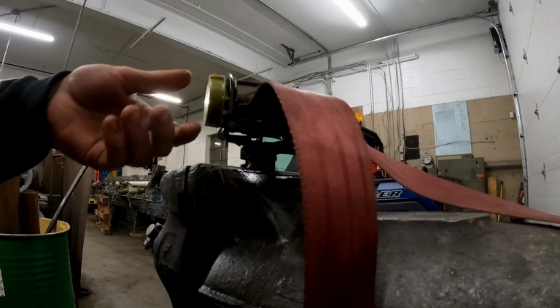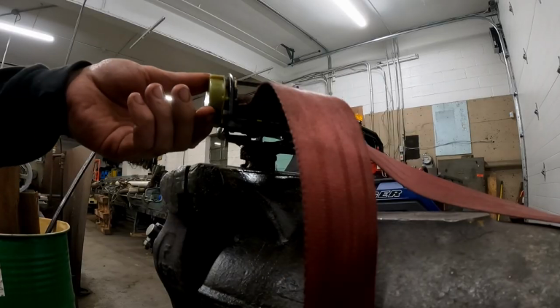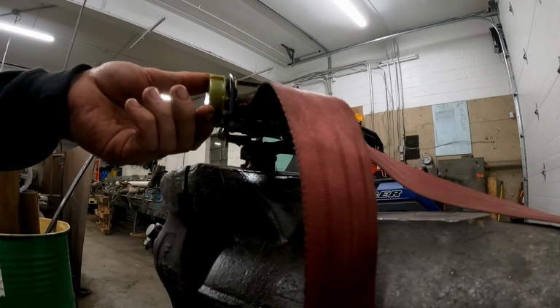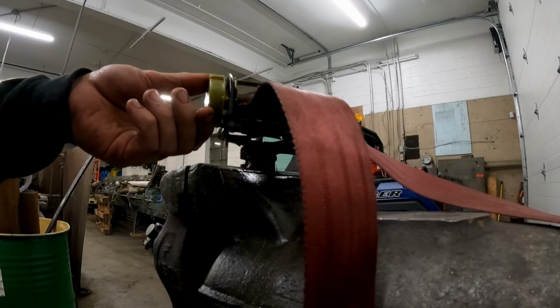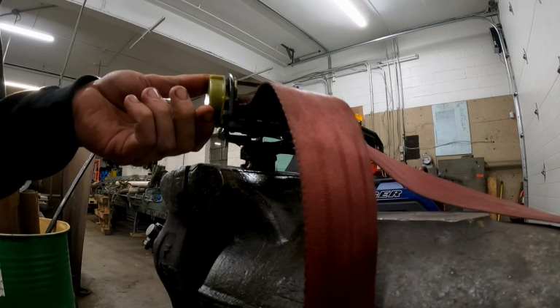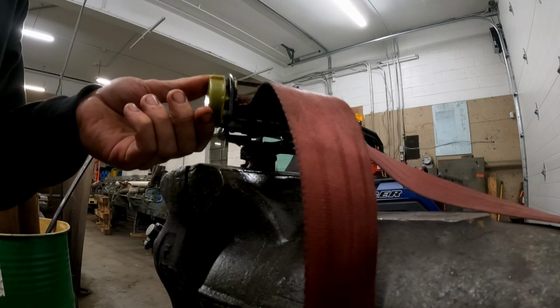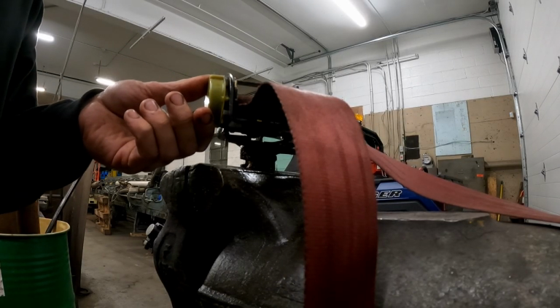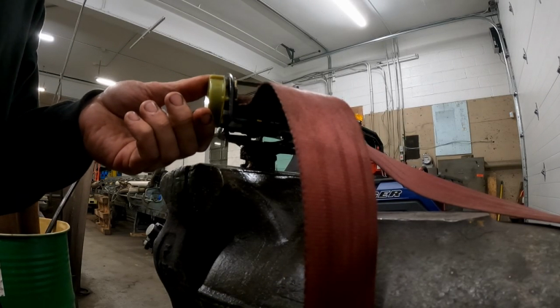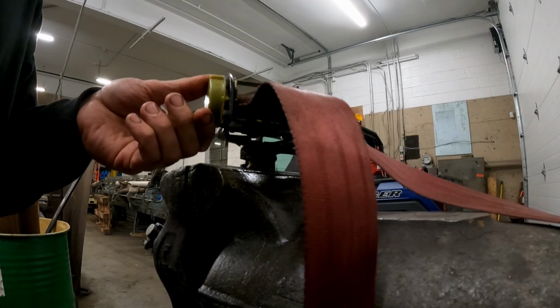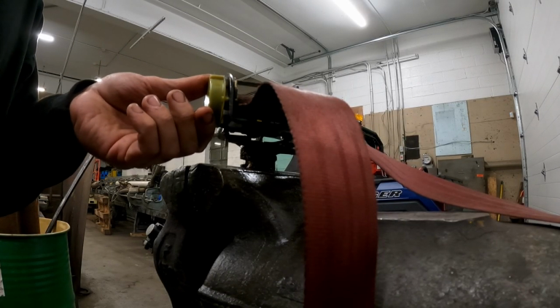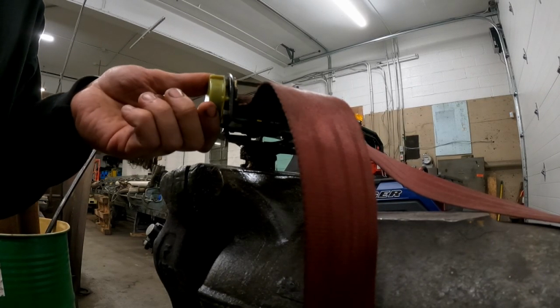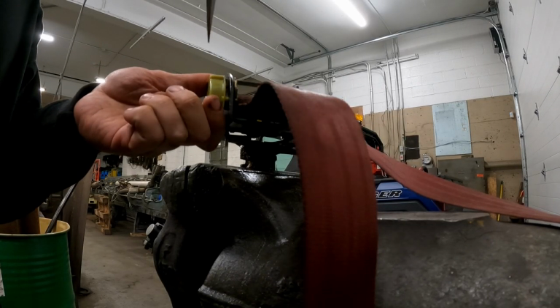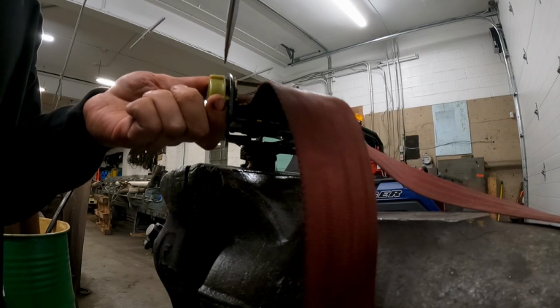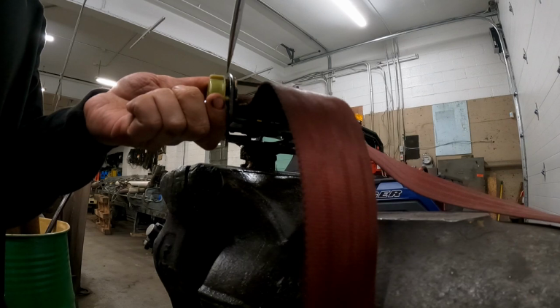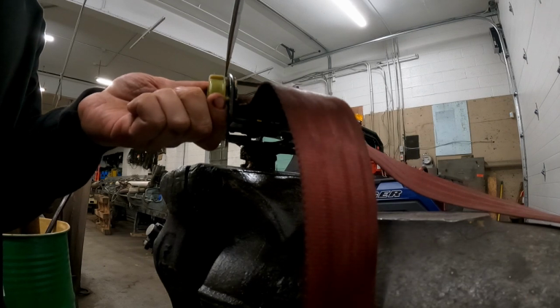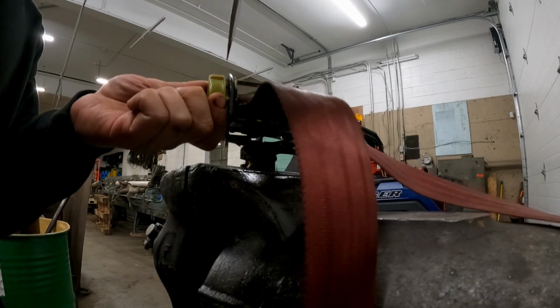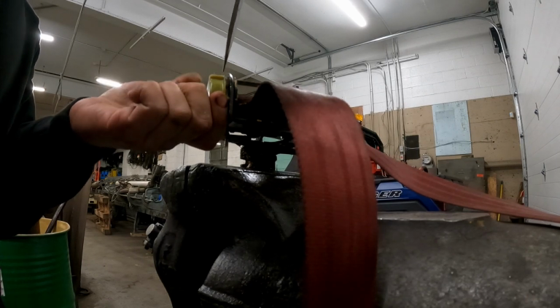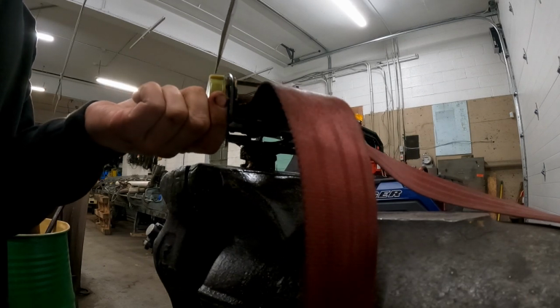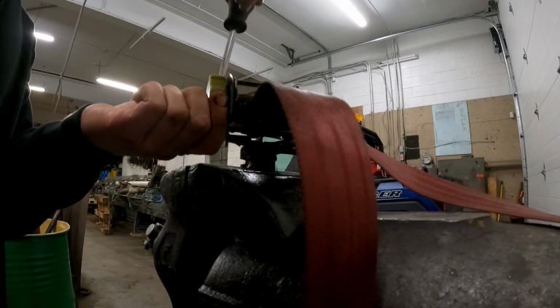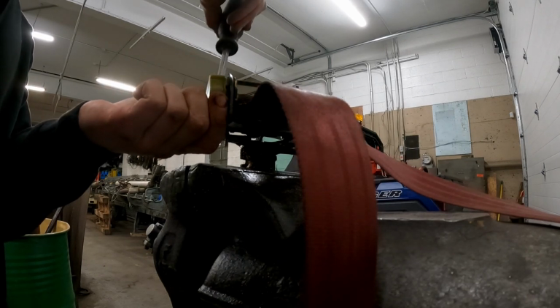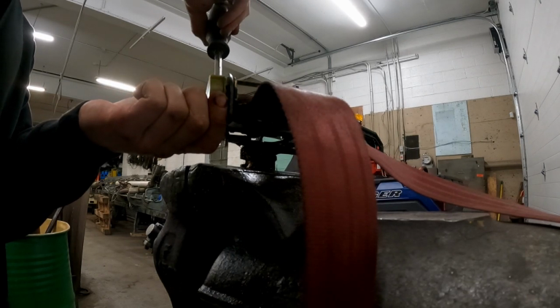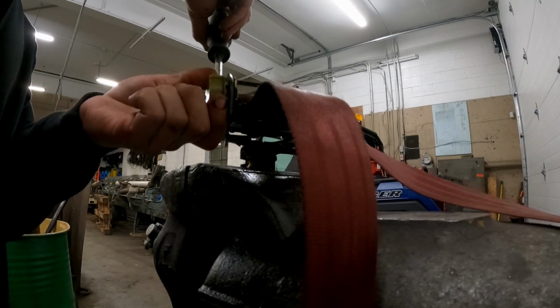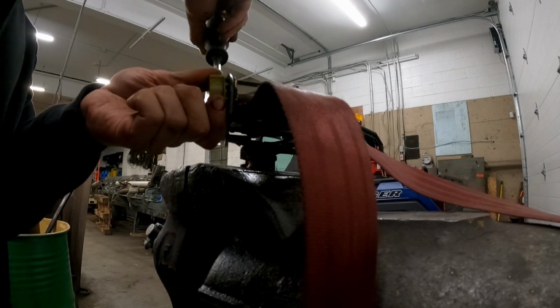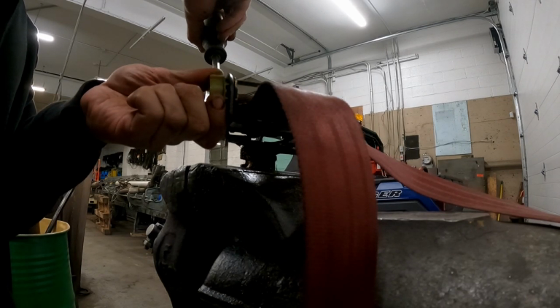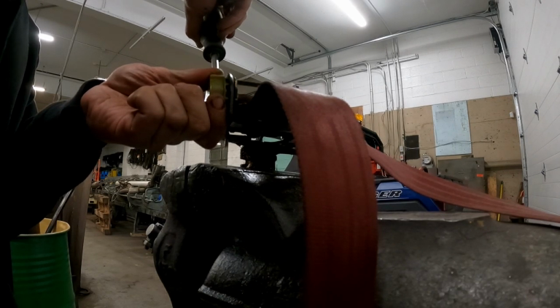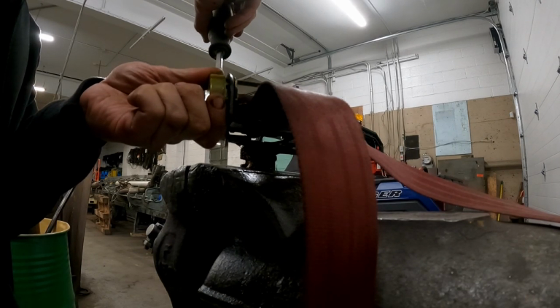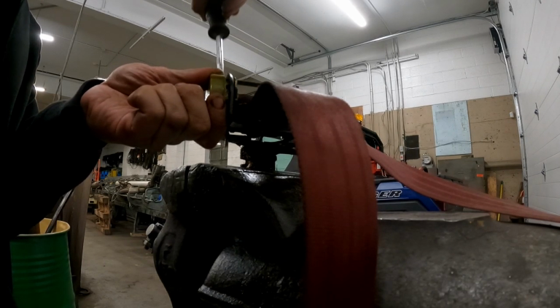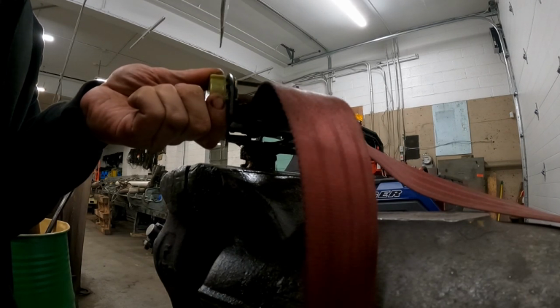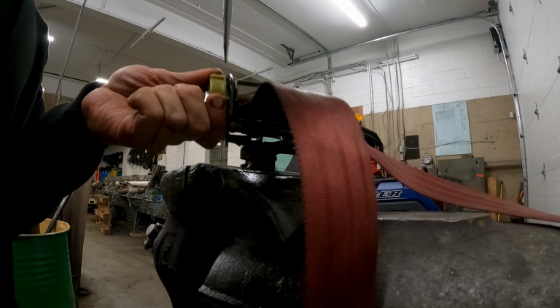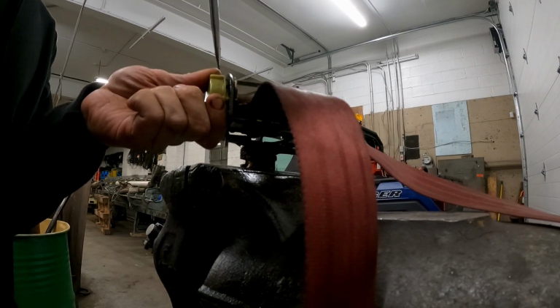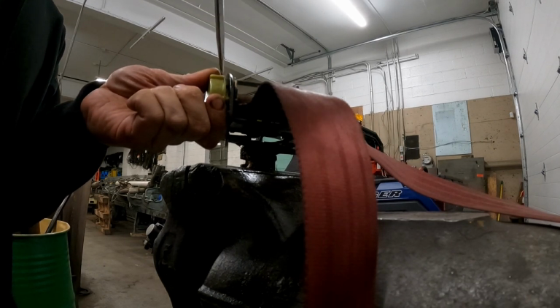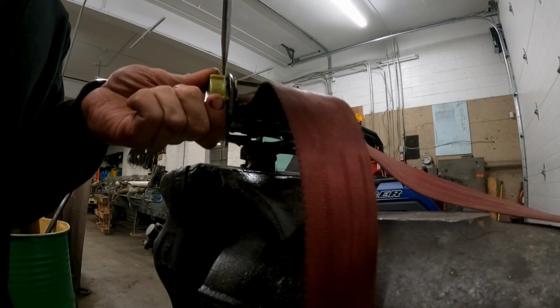I already popped this off, but the way you do it is on this side there's a little spot to get a flathead in so you can pop it off.